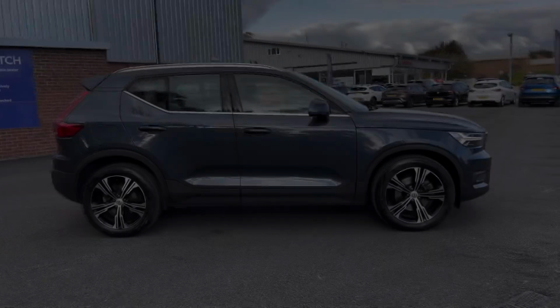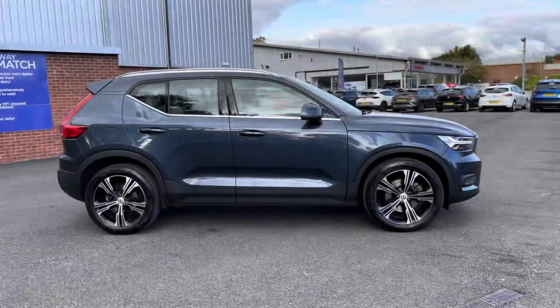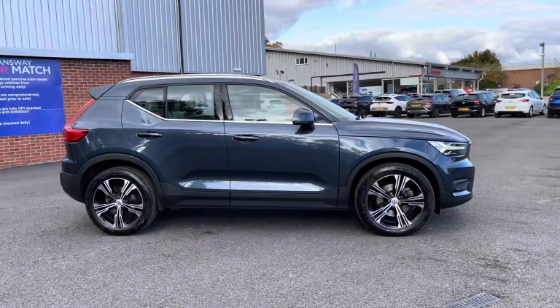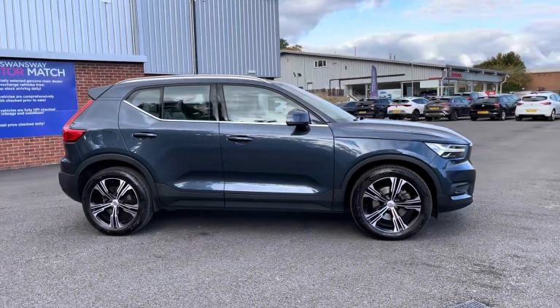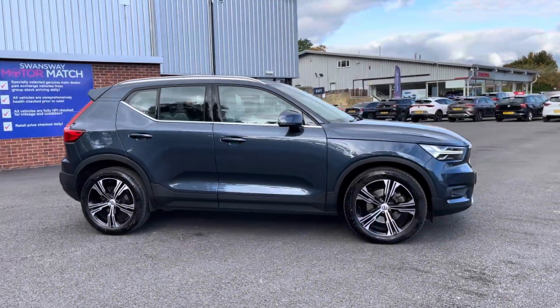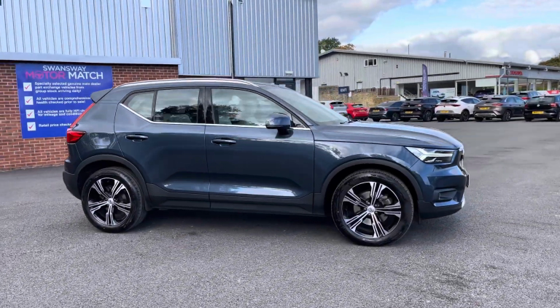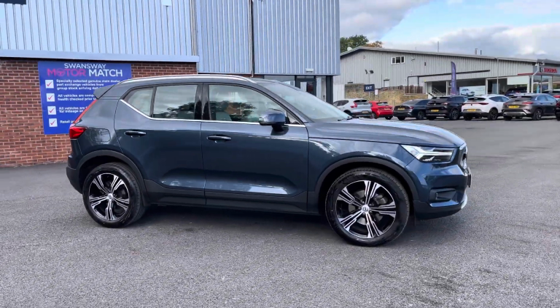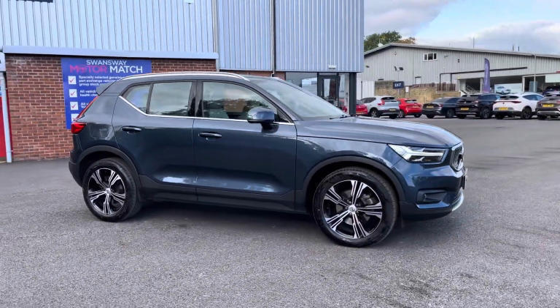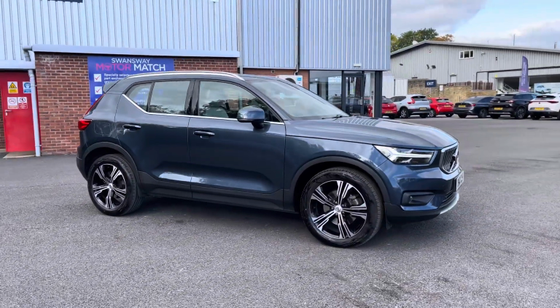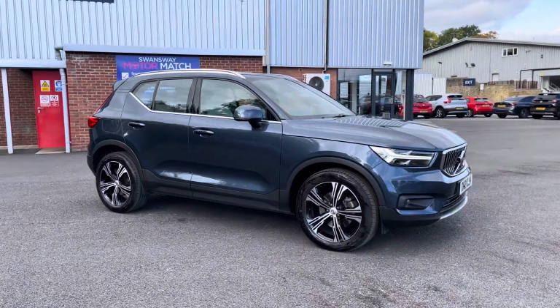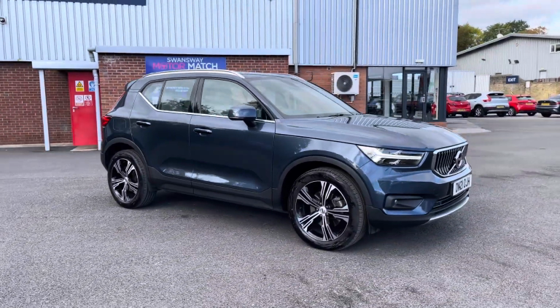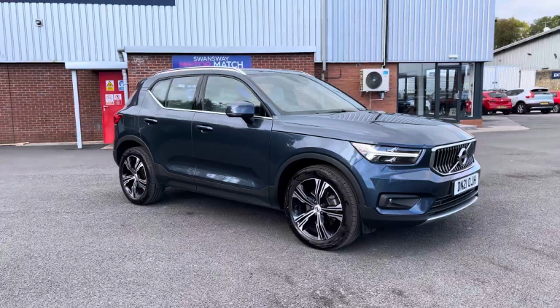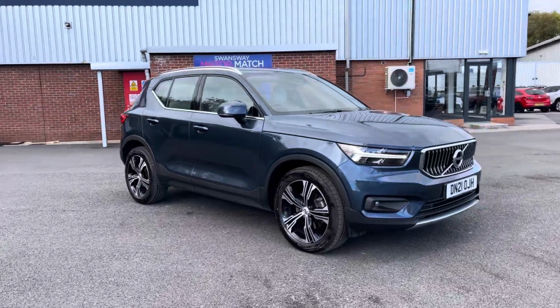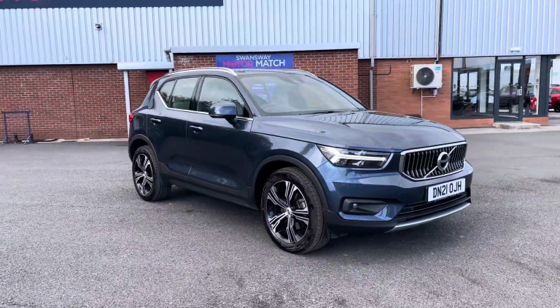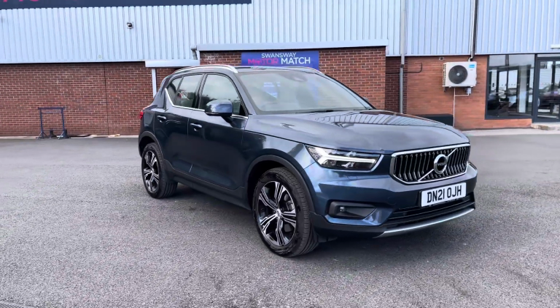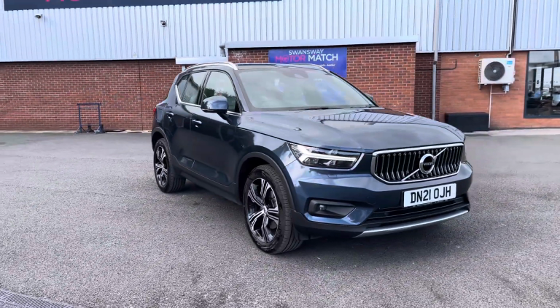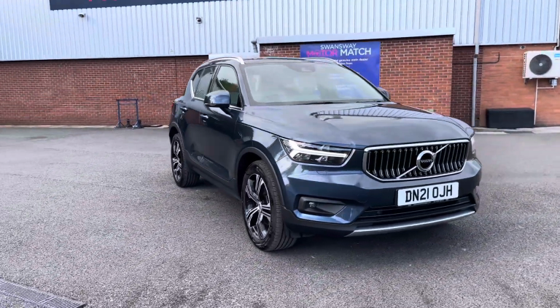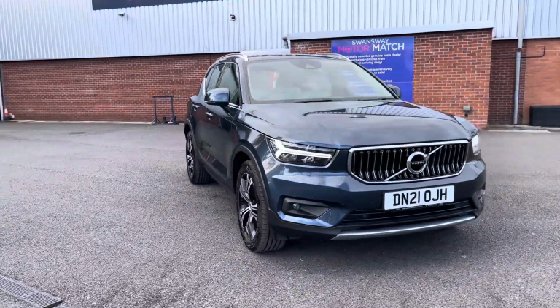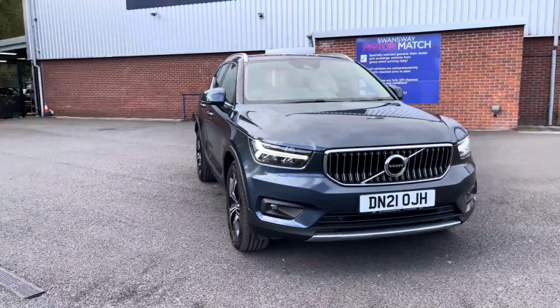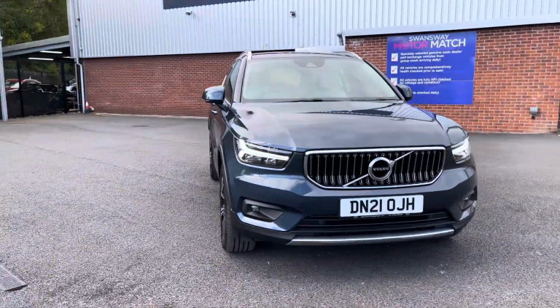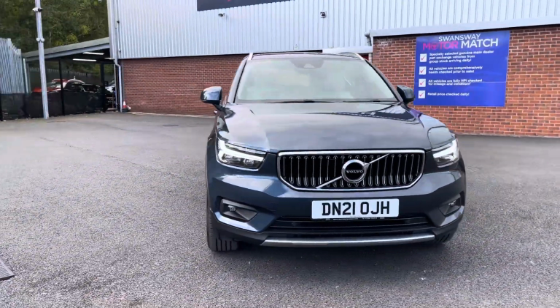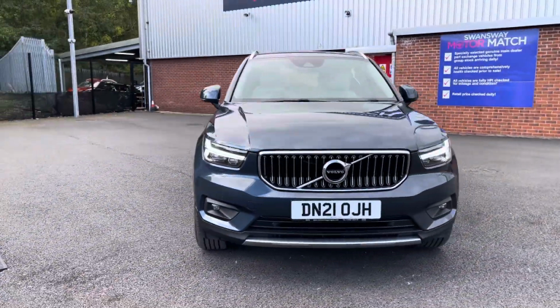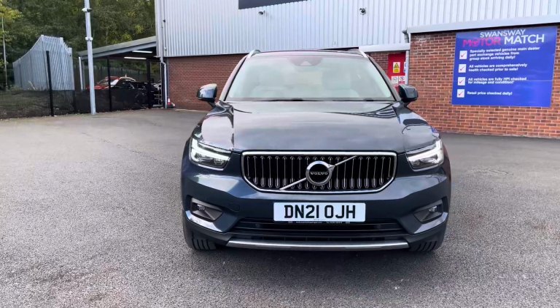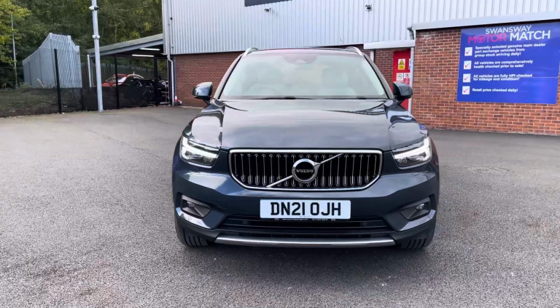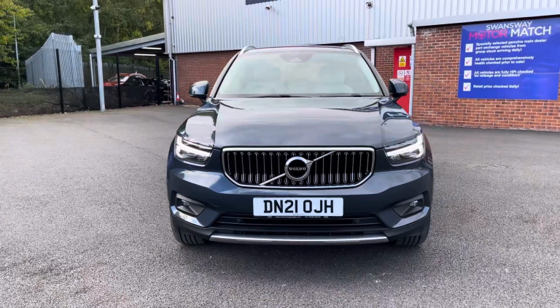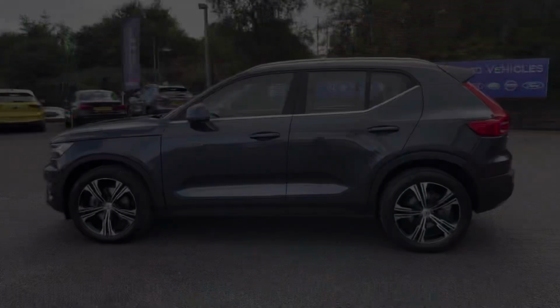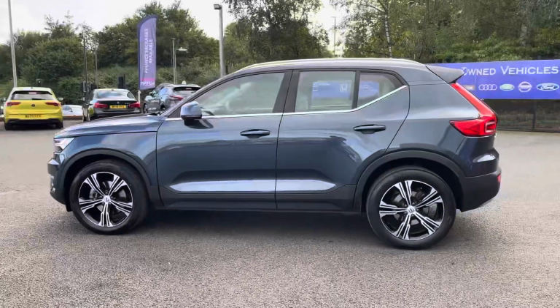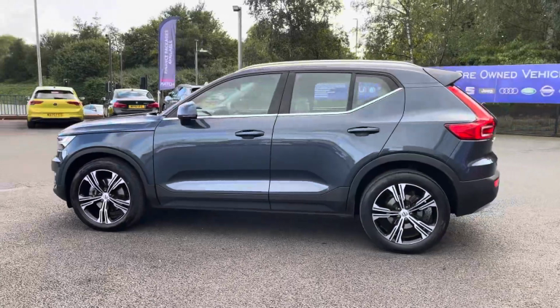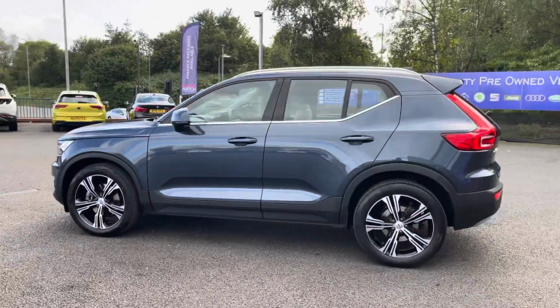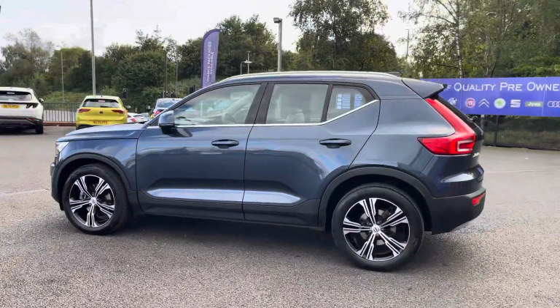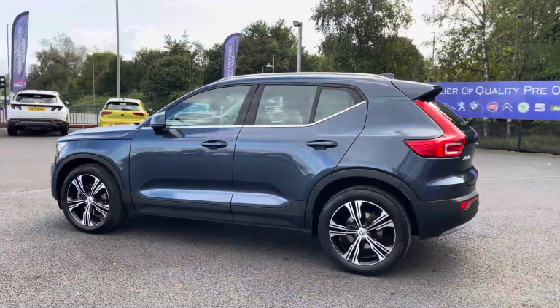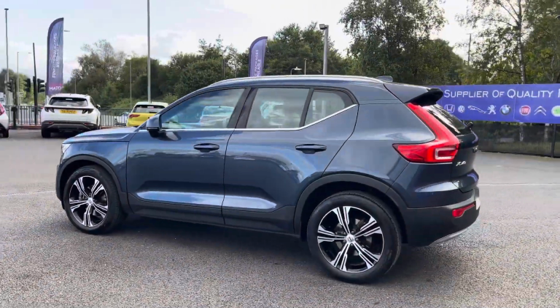Hello there, I'm Josh from Motormatch Bolton and today I'll be showing you around this used car for sale. This is the Volvo XC40 MHEV Inscription. It's equipped with a 2 litre petrol hybrid self-charging engine and an automatic transmission, with the vehicle also being ULEZ compliant.